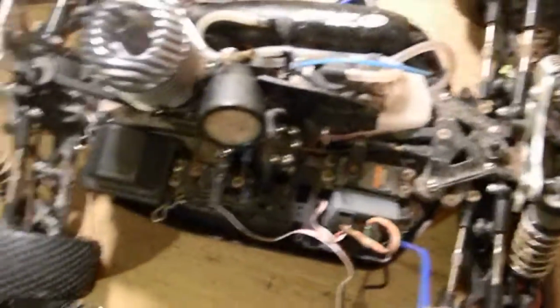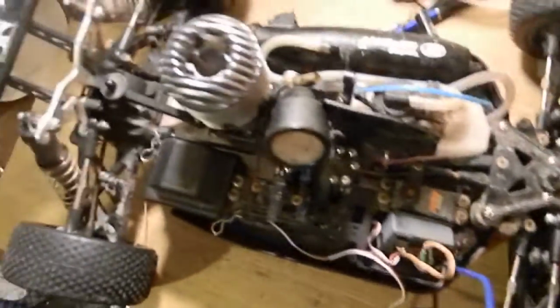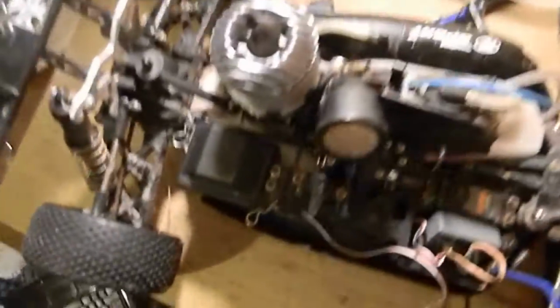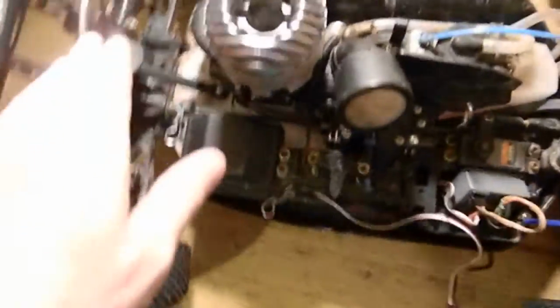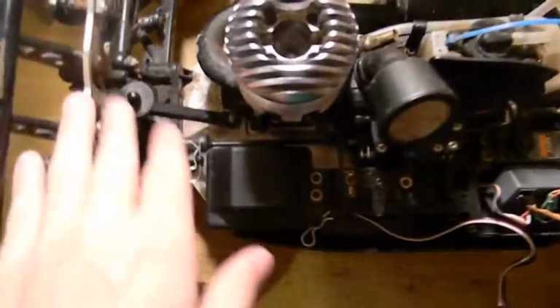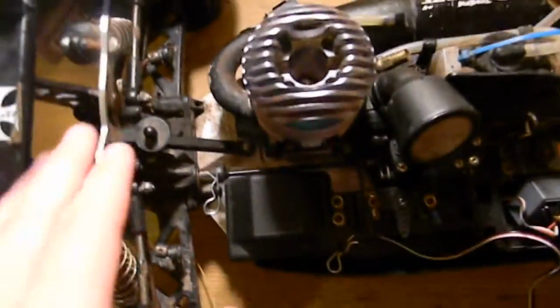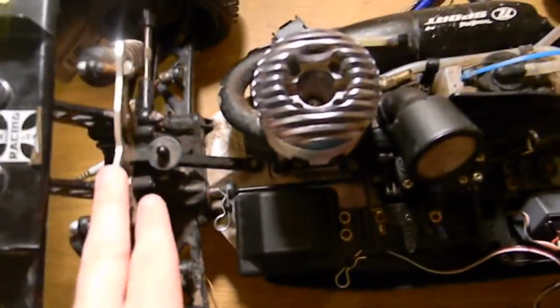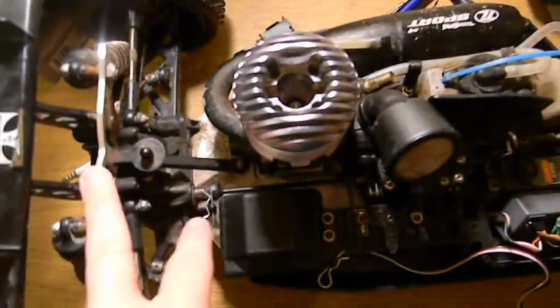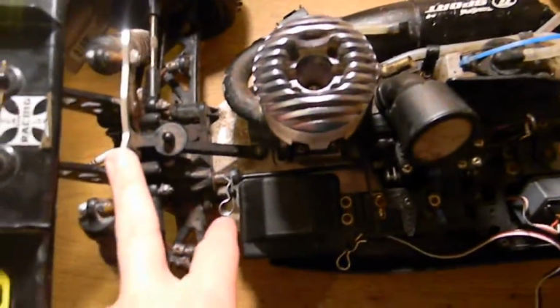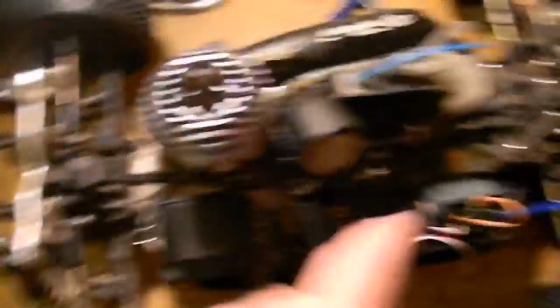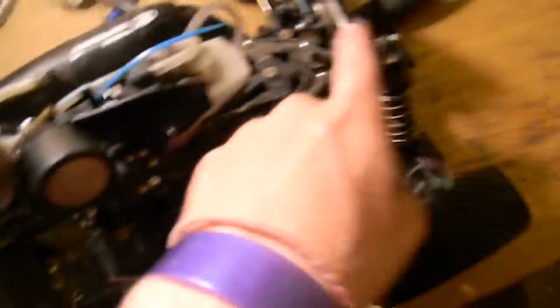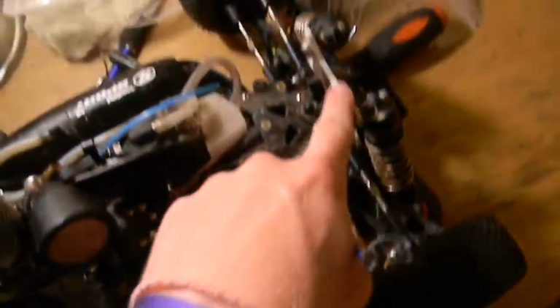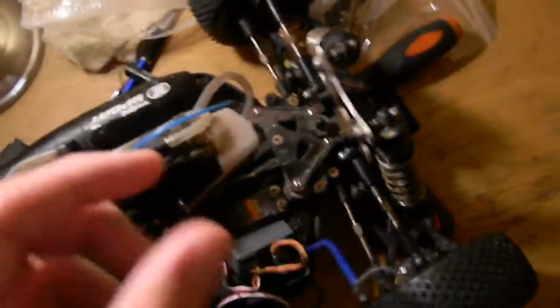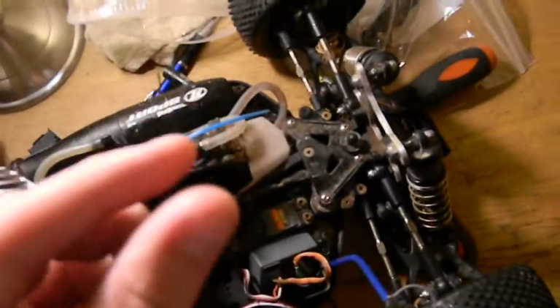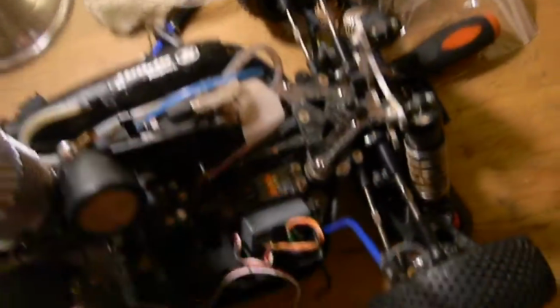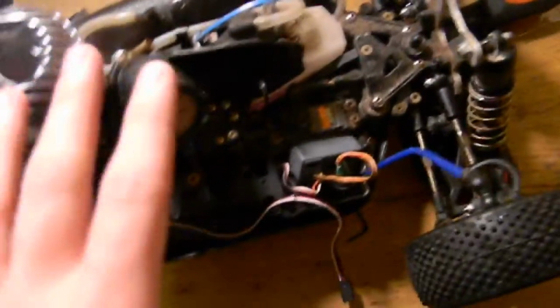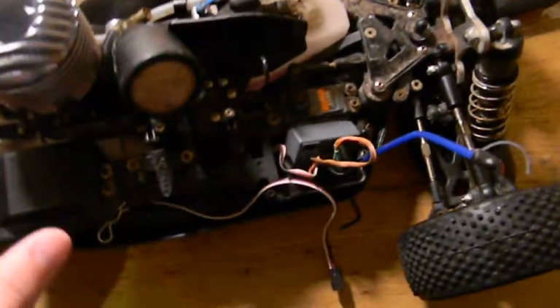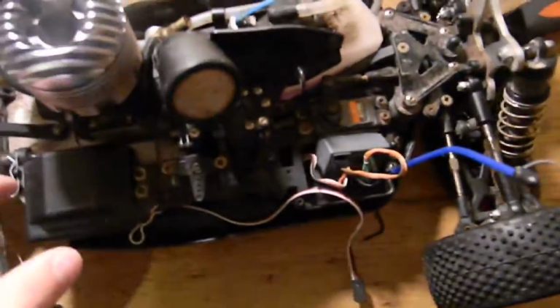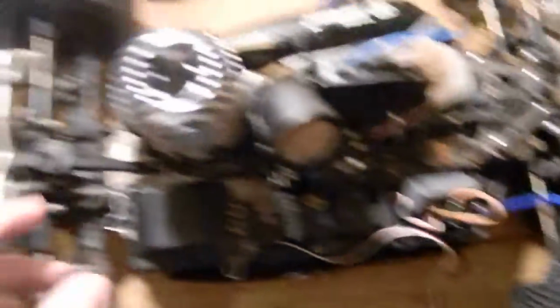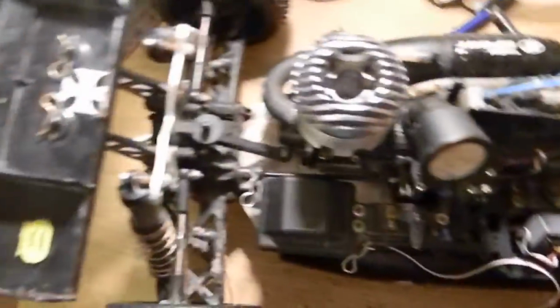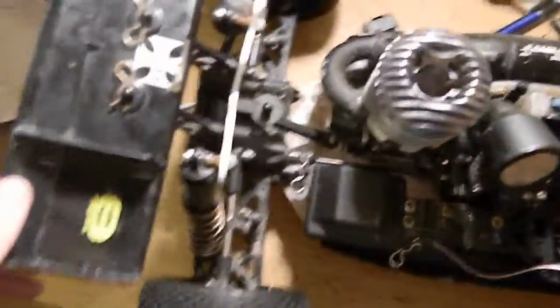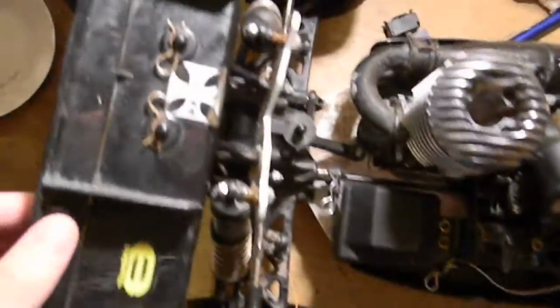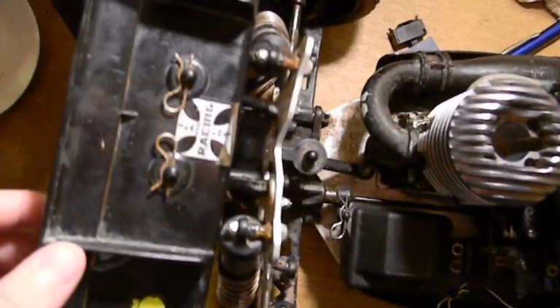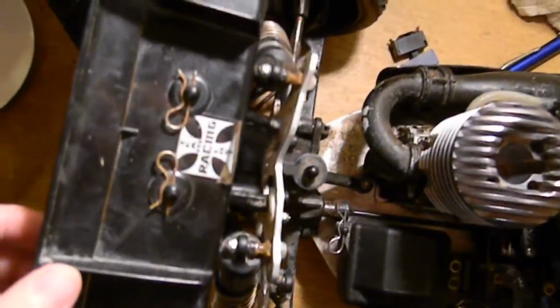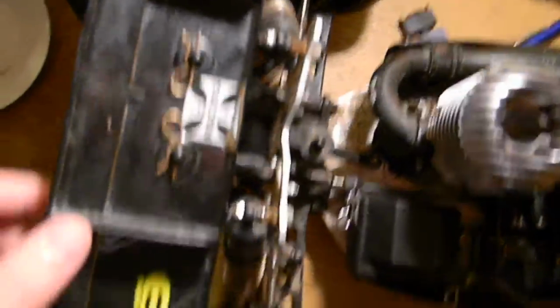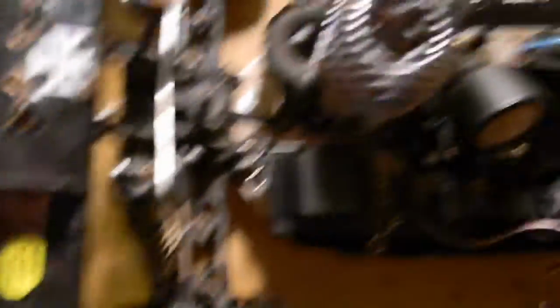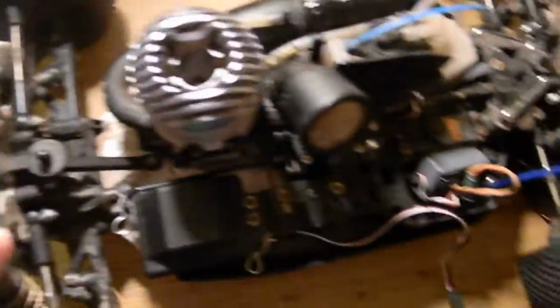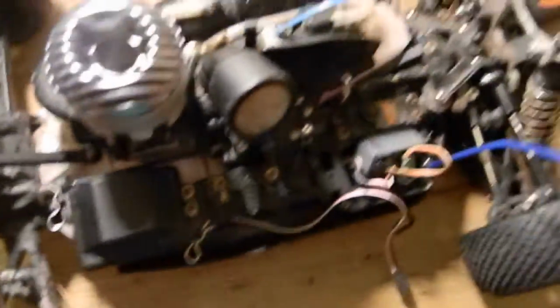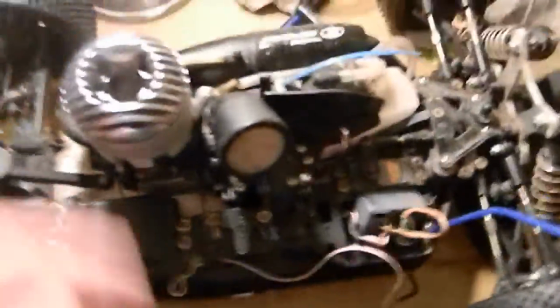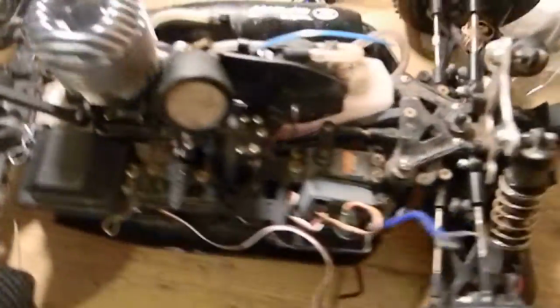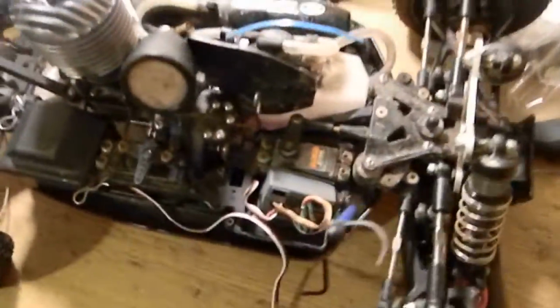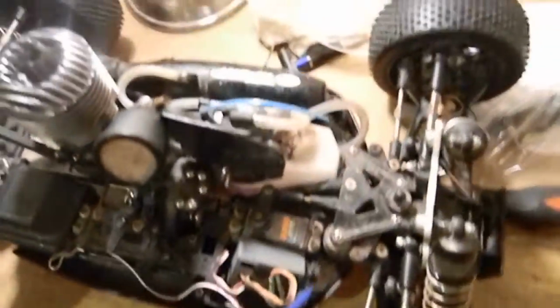I'm bidding on eBay for the 2.0 shock towers which are significantly thicker, because this one actually looks kind of bent — you can see it's a little bent. It runs pretty good though.